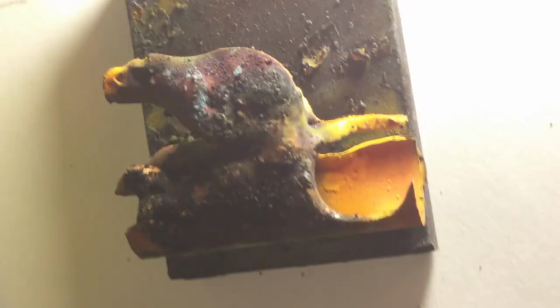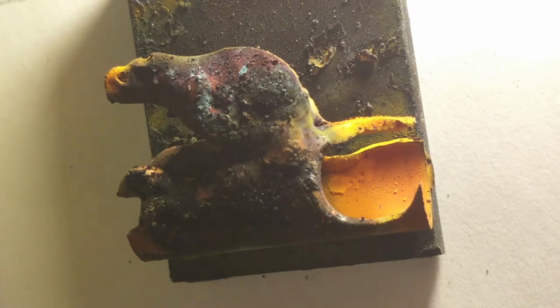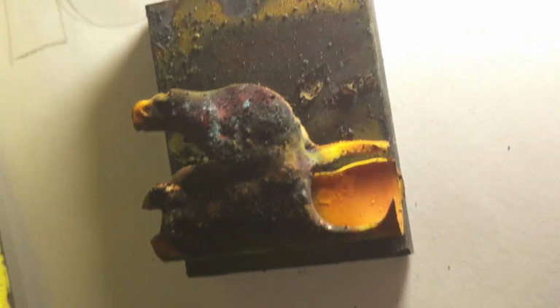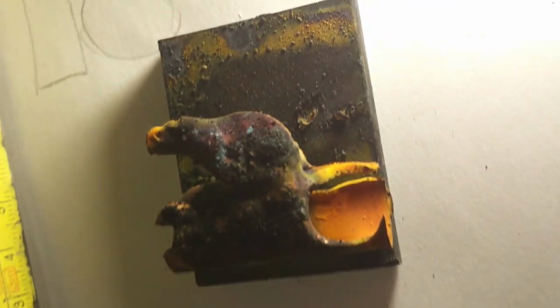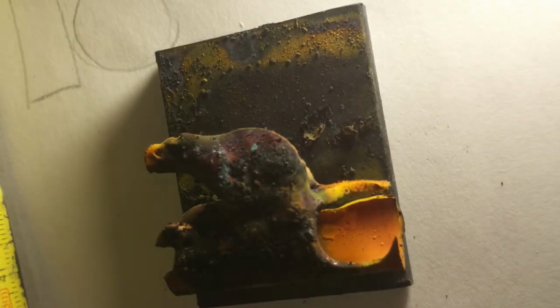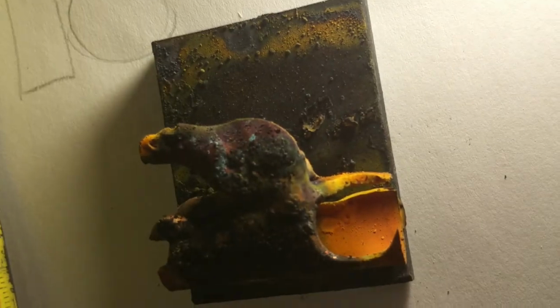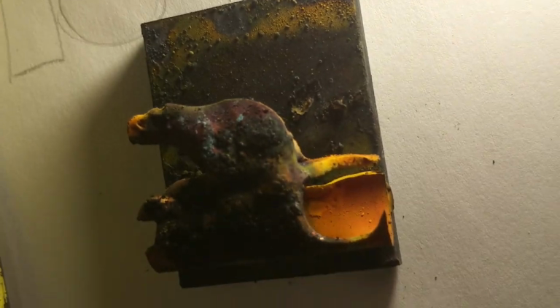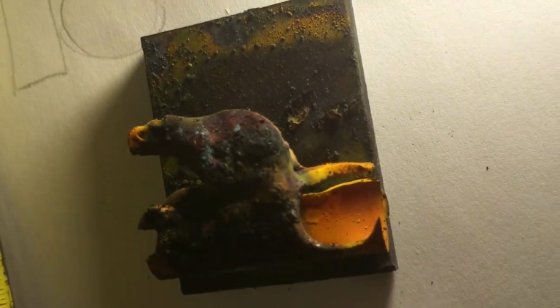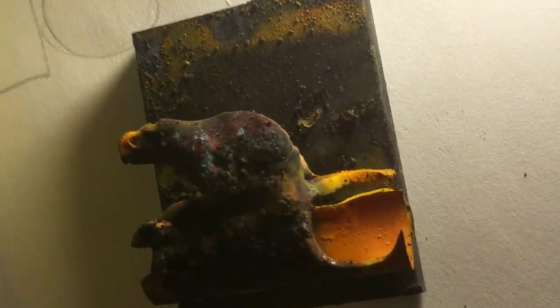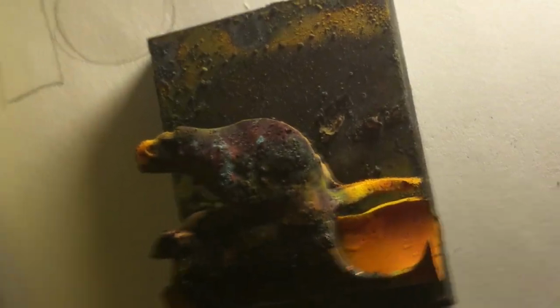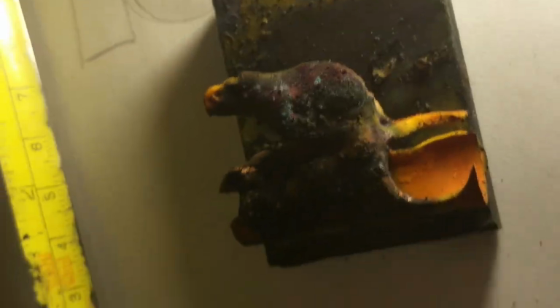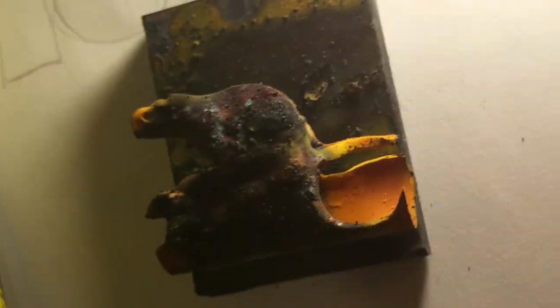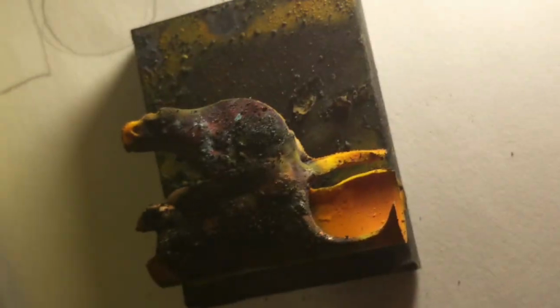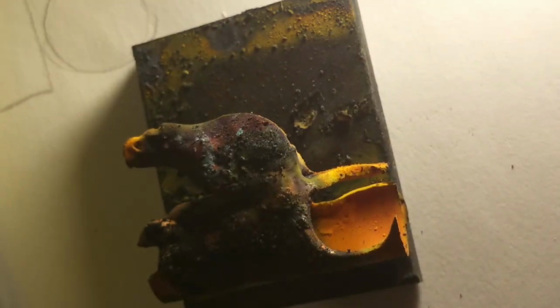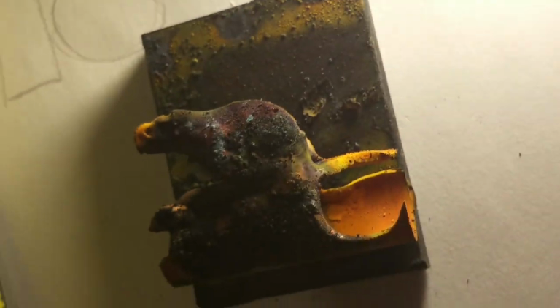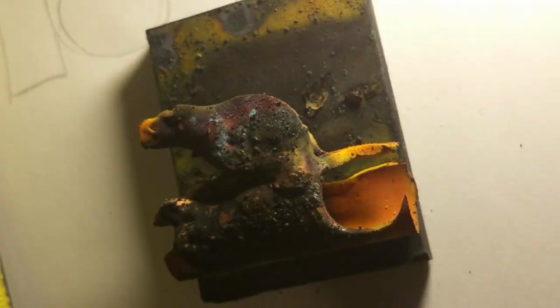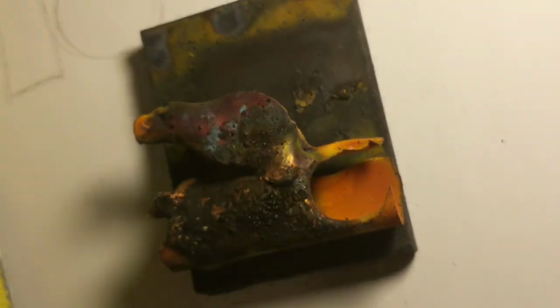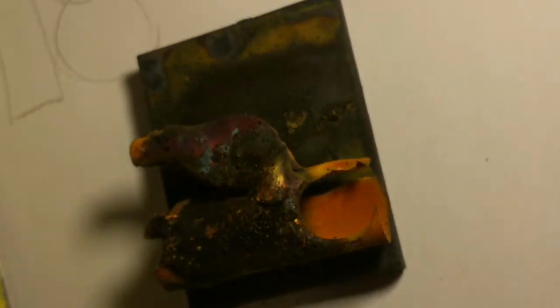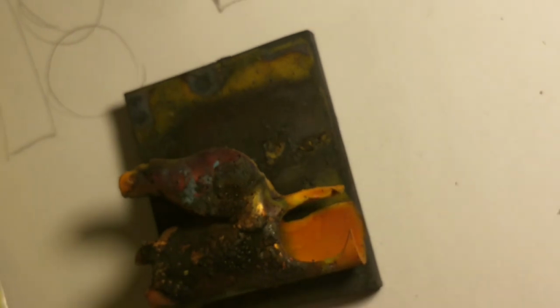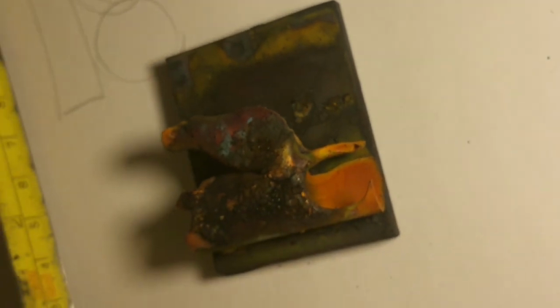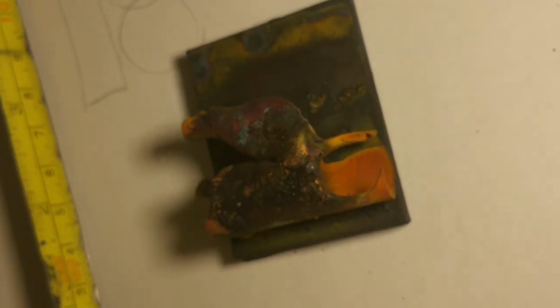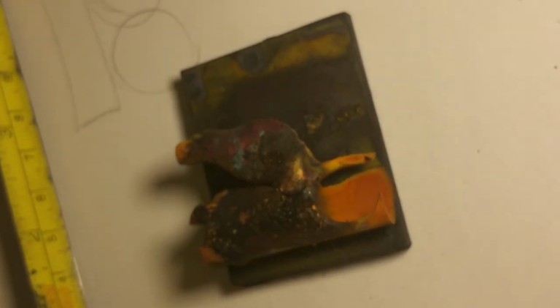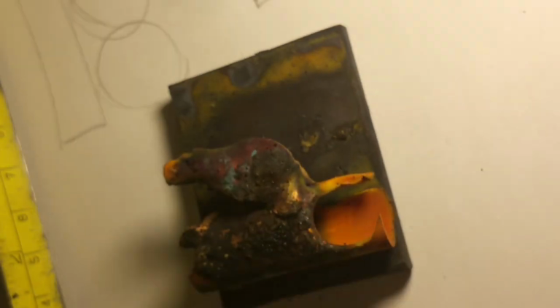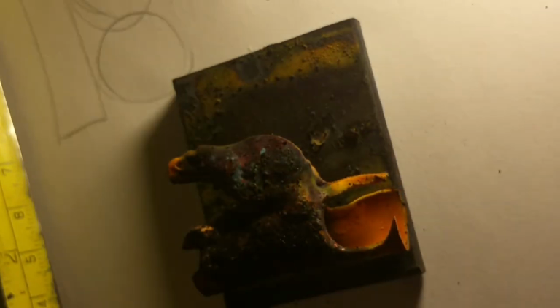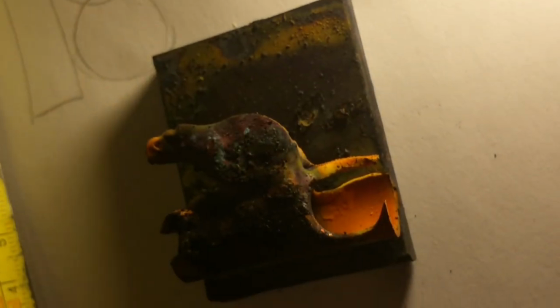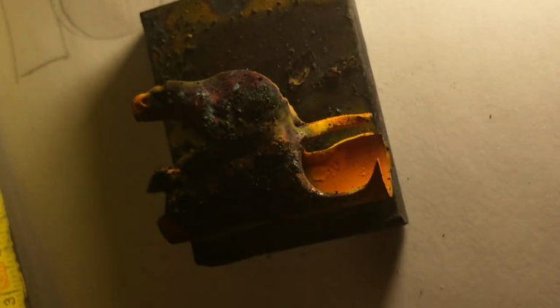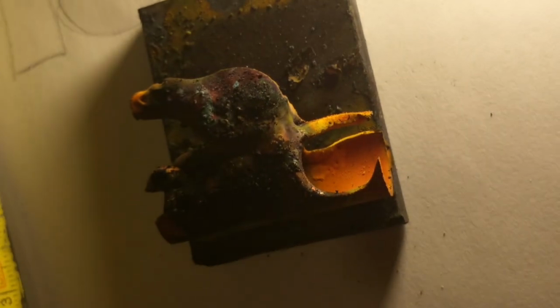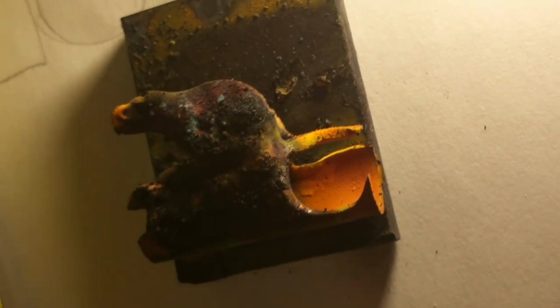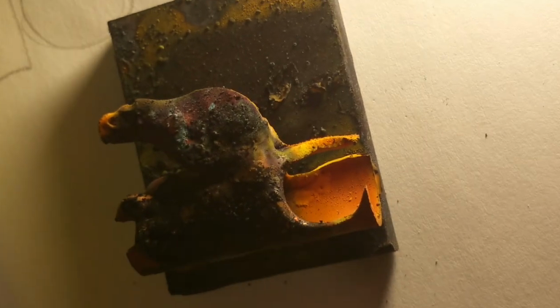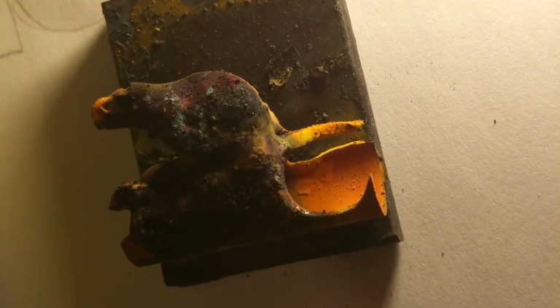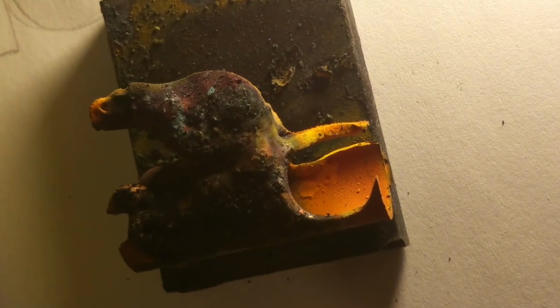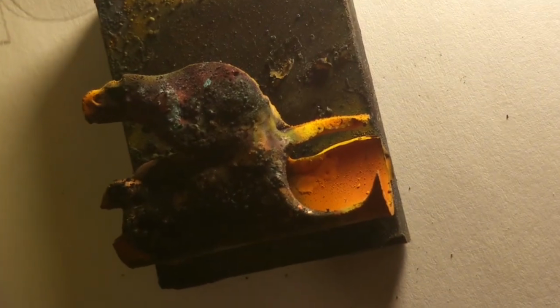And before I leave it, another try with different lights.